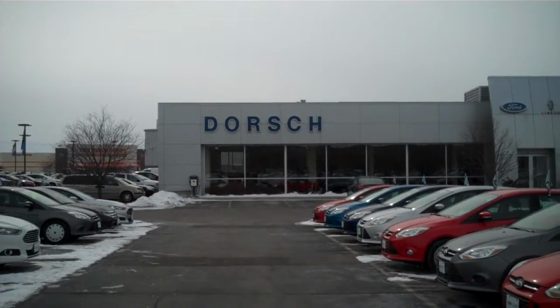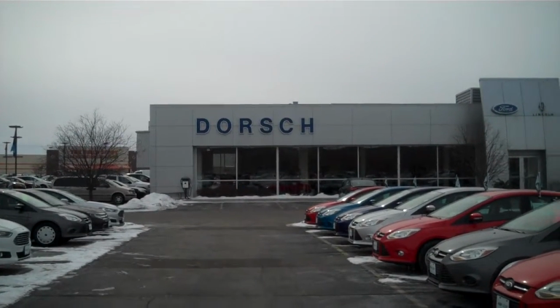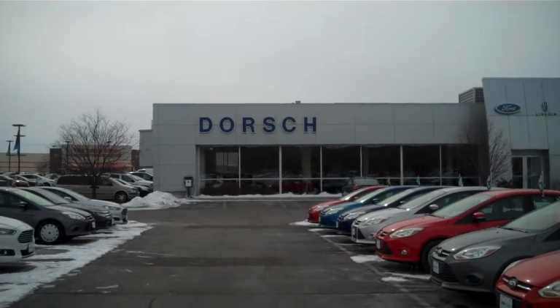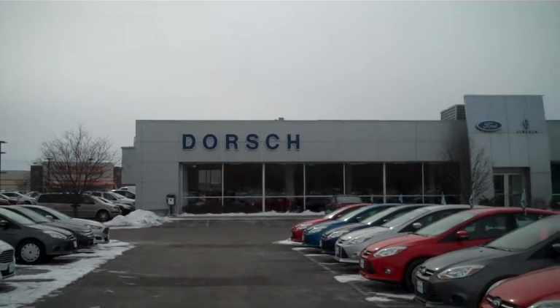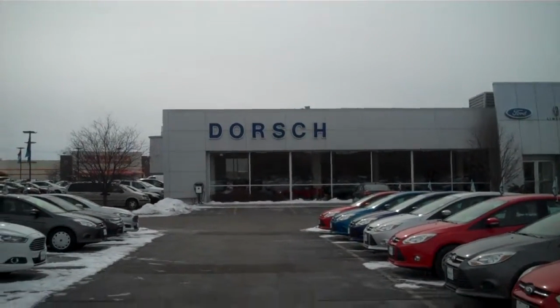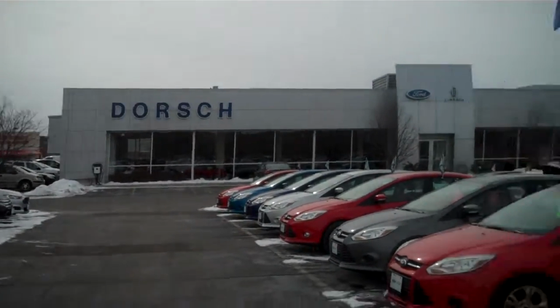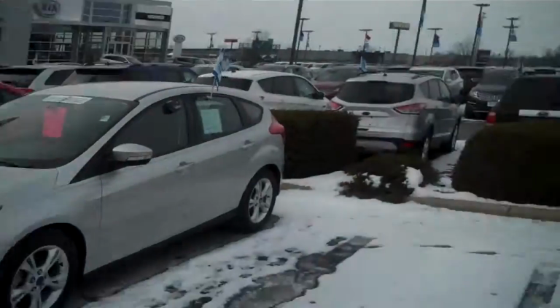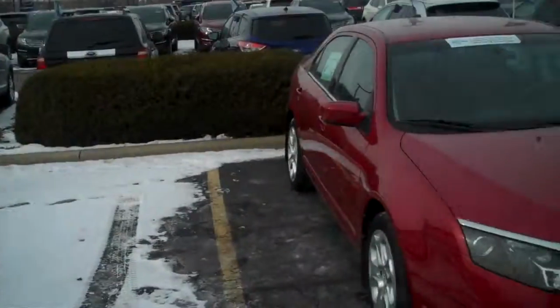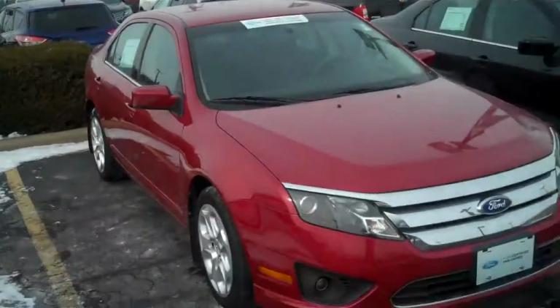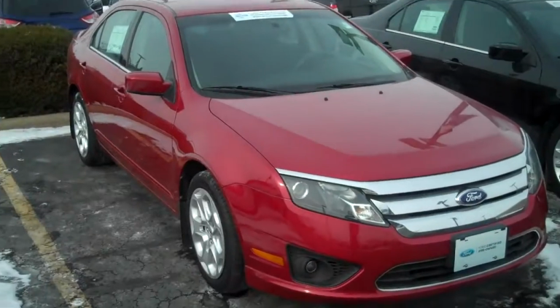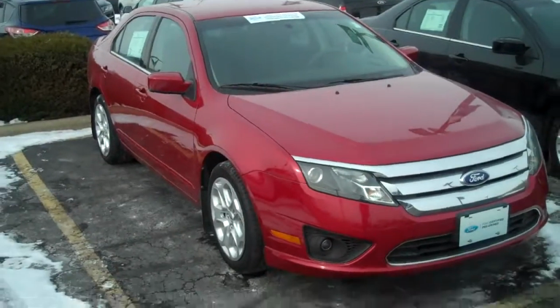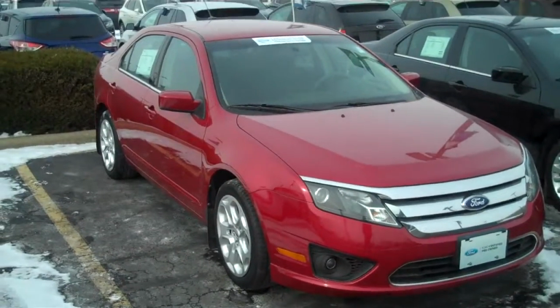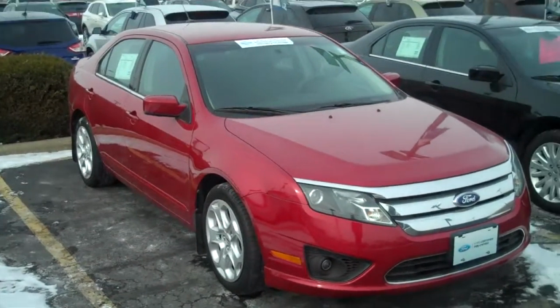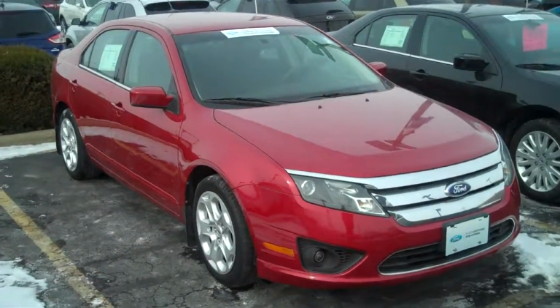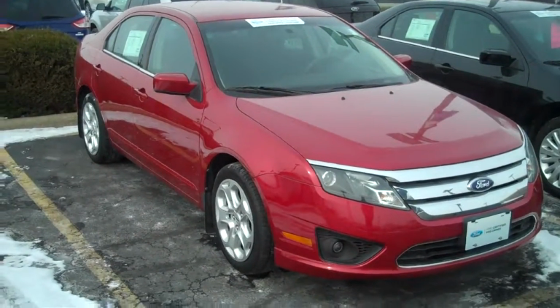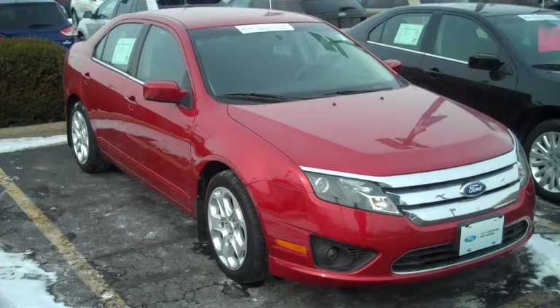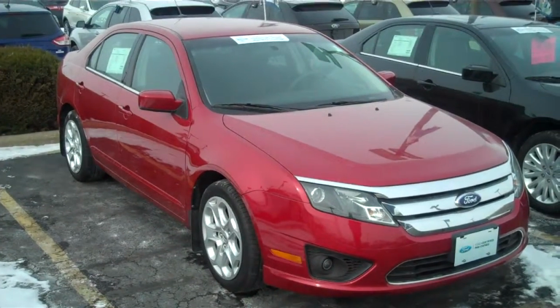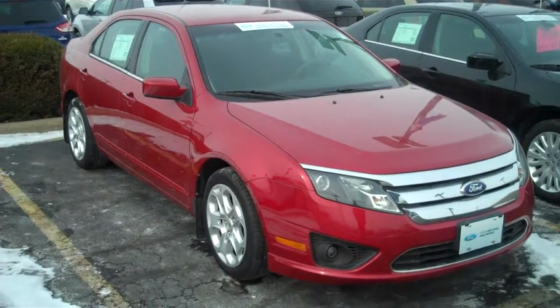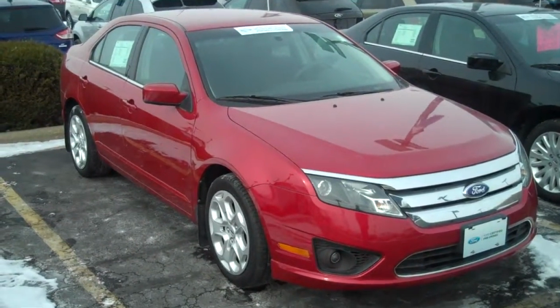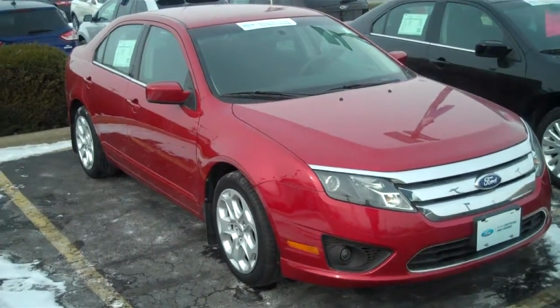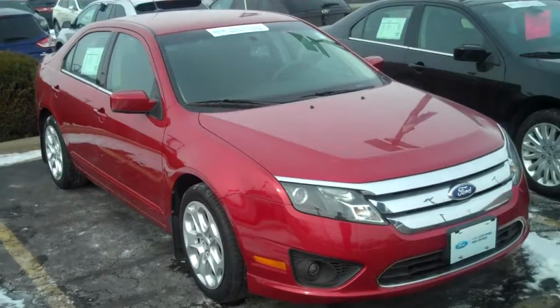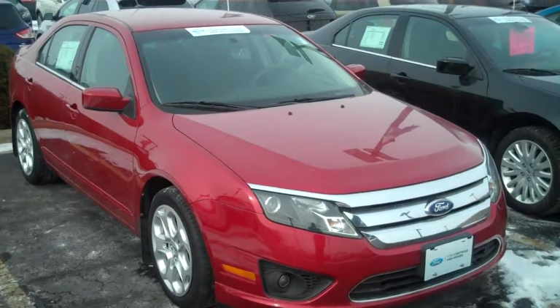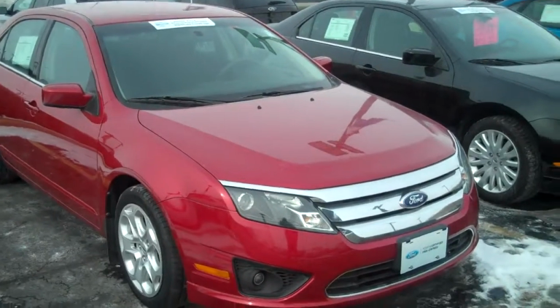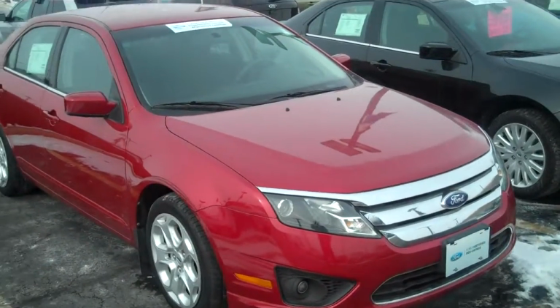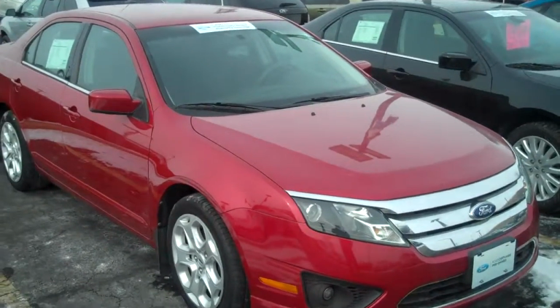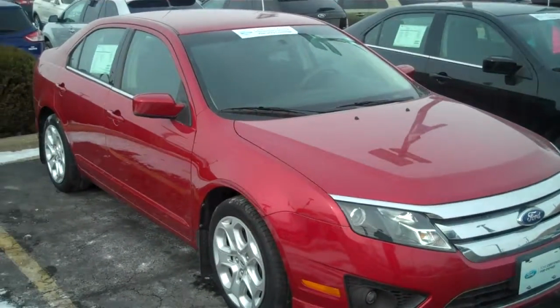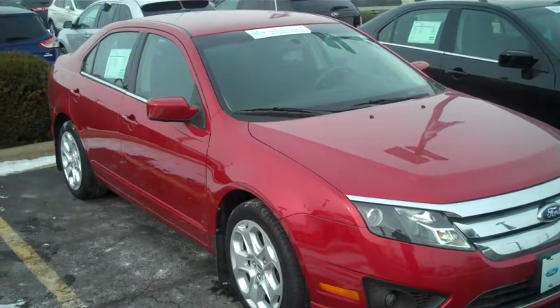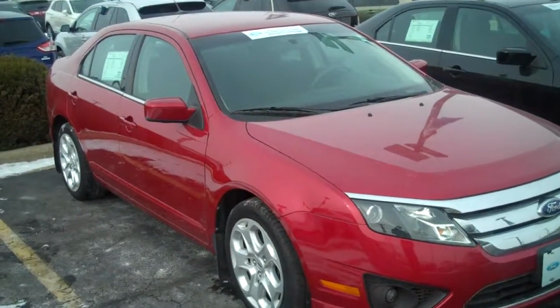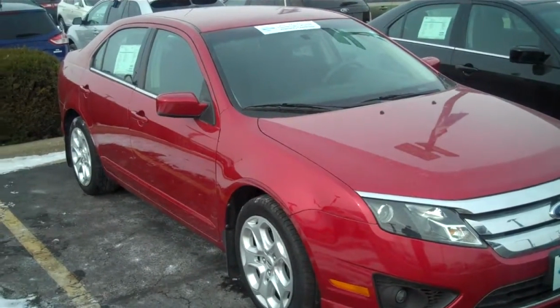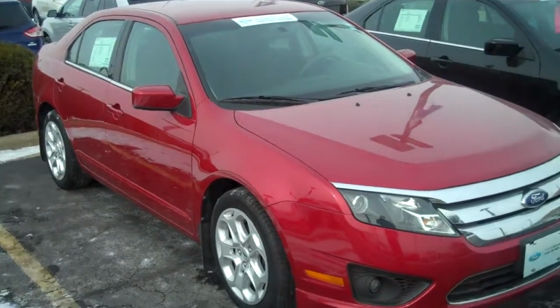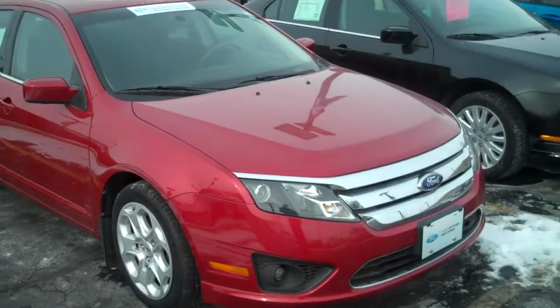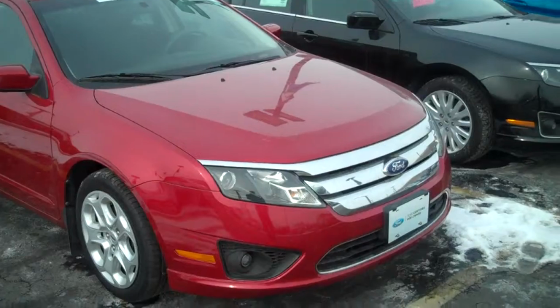Hello, this is Brad Zarelli, the internet sales manager at Dorsch Ford. I wanted to take a moment to introduce you to our 2011 certified pre-owned Ford Fusion. This vehicle is a front-wheel drive four-cylinder engine with gas mileage as high as 33 miles per gallon.